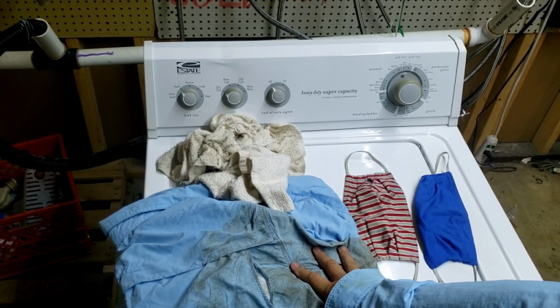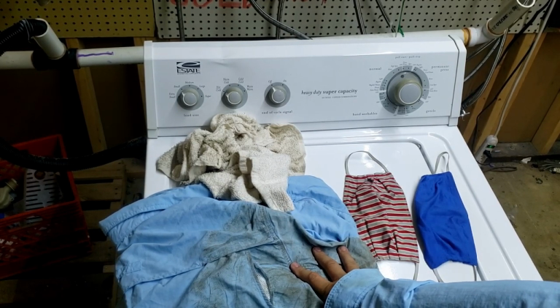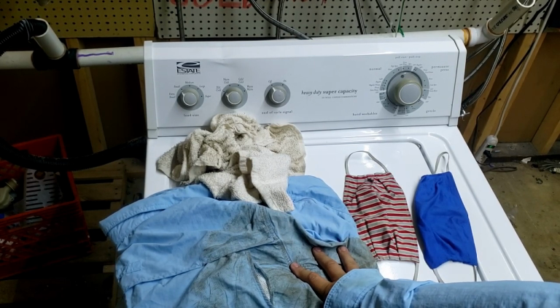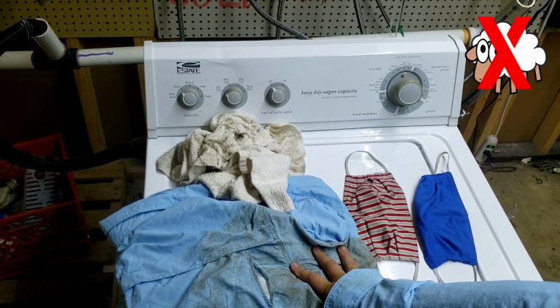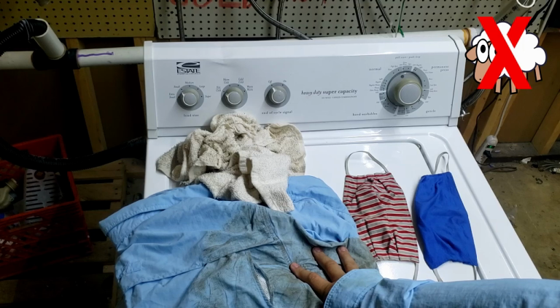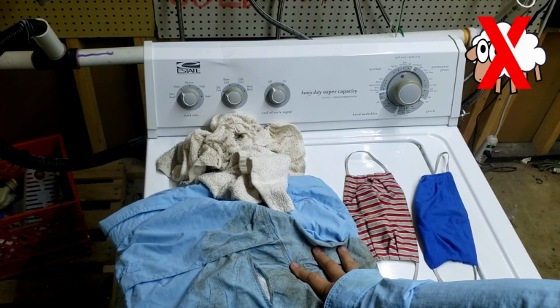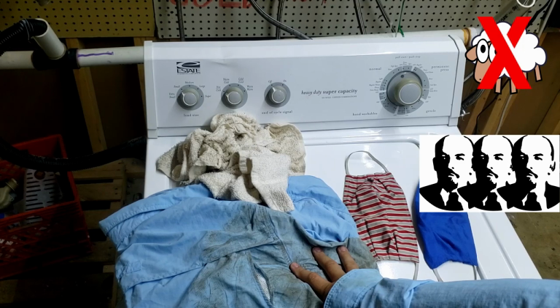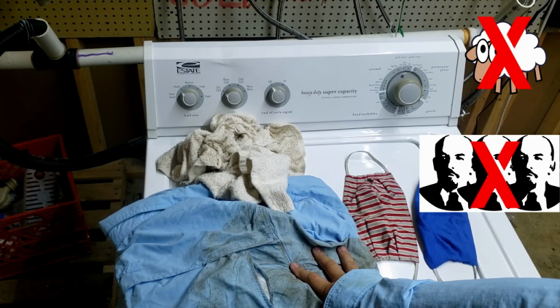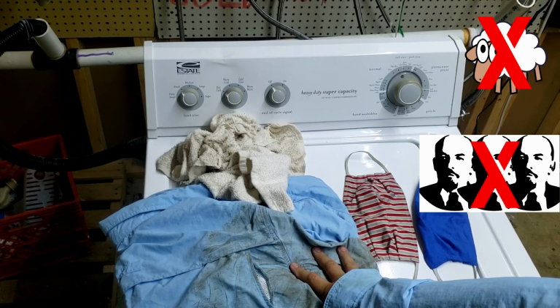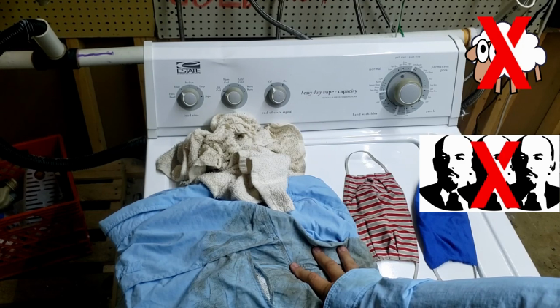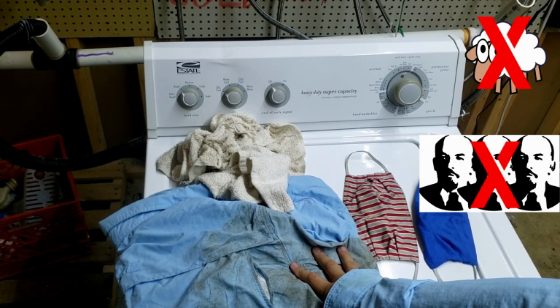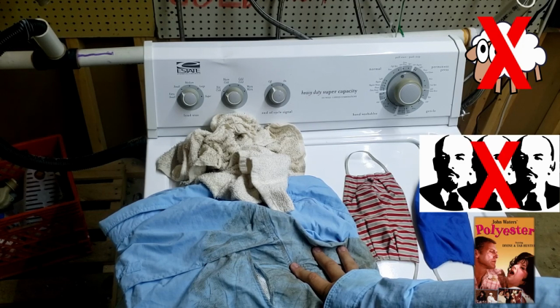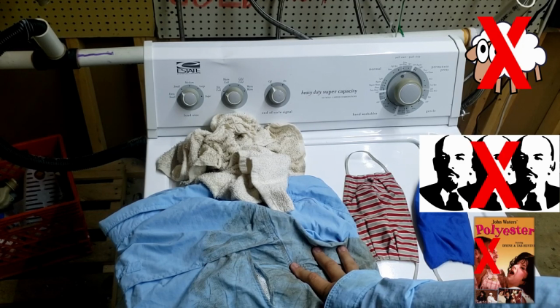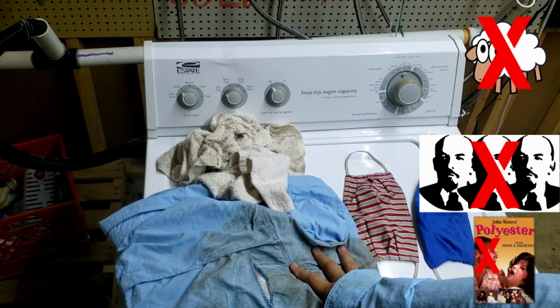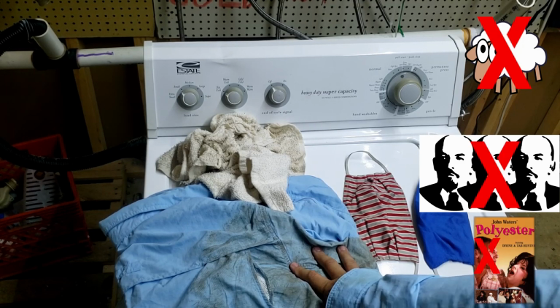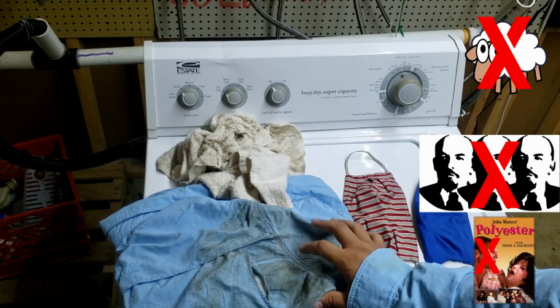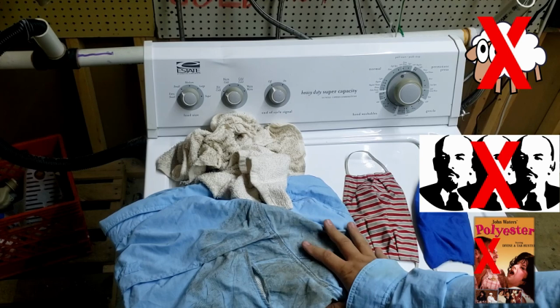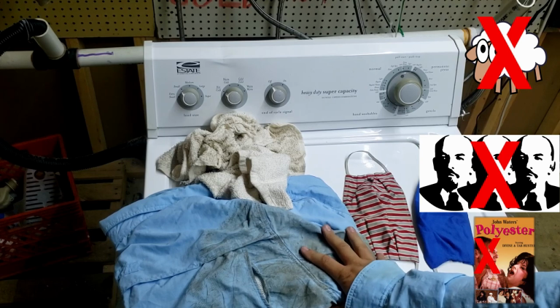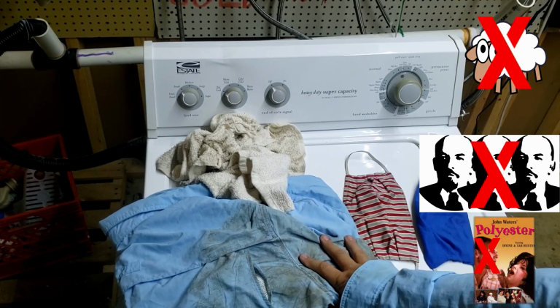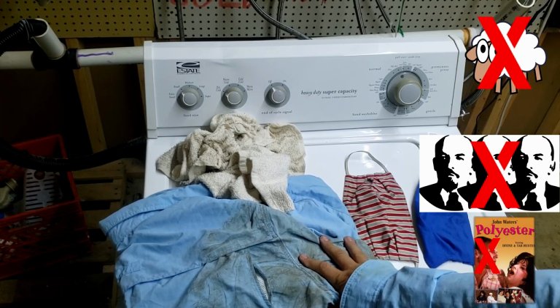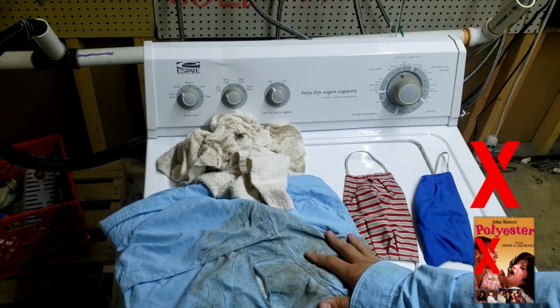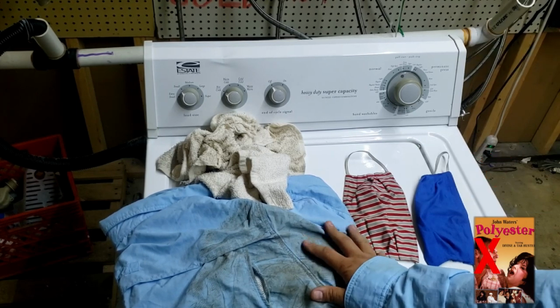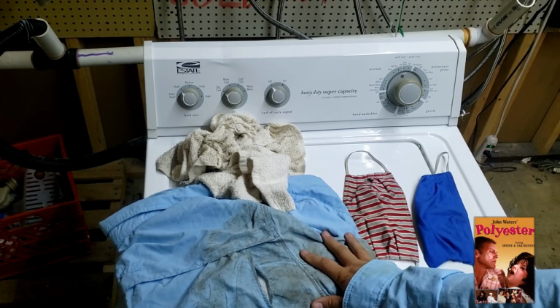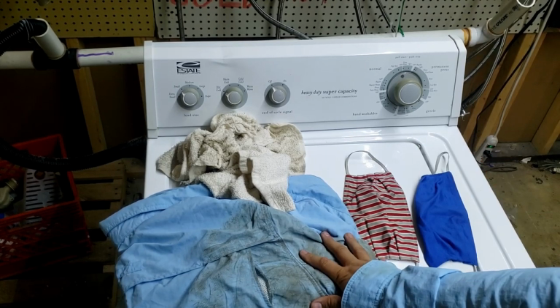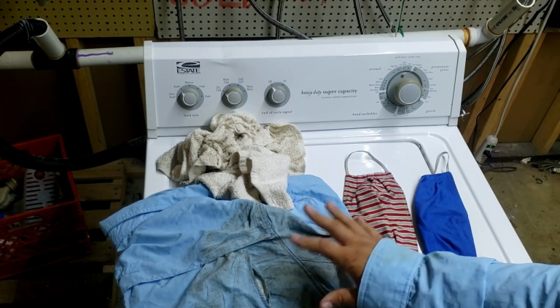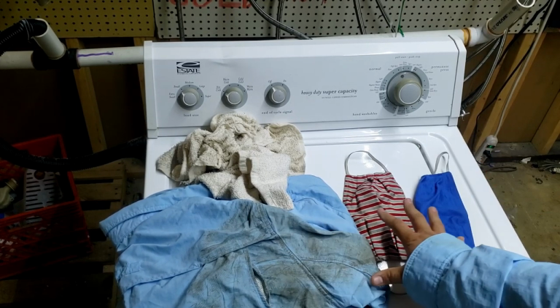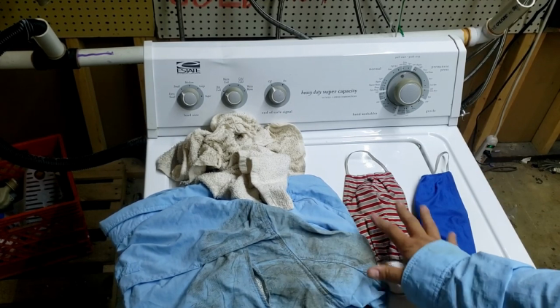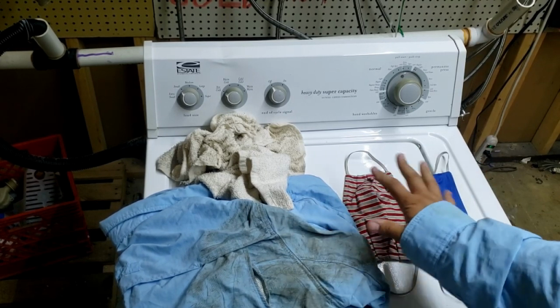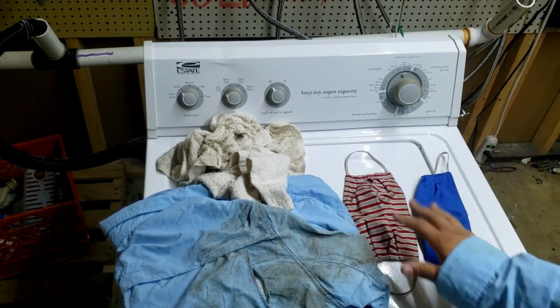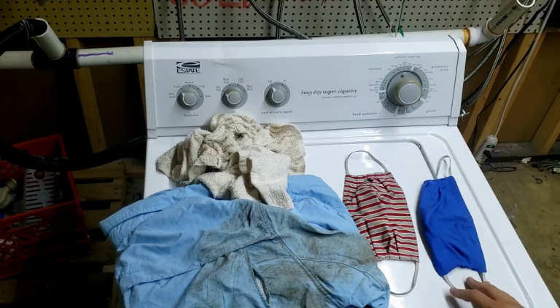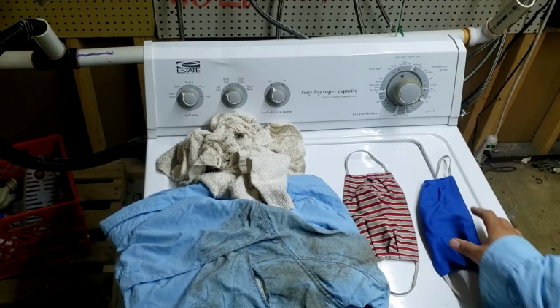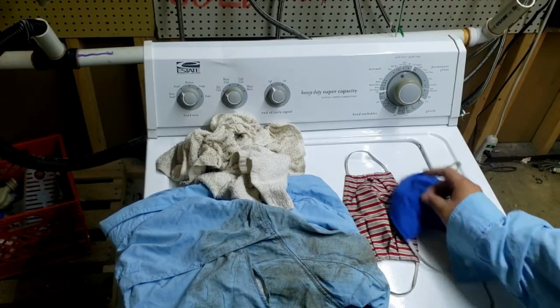You don't want to put wool, linens, or some types of polyester in this load. Make sure you only put things that can handle a hot wash, but otherwise you can put this in just like normal.